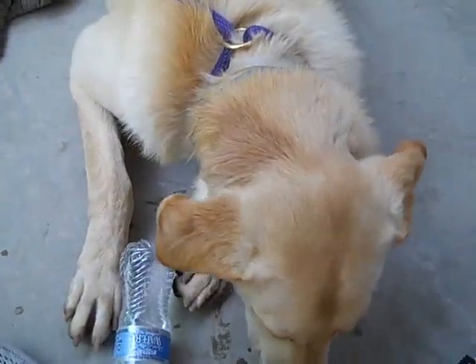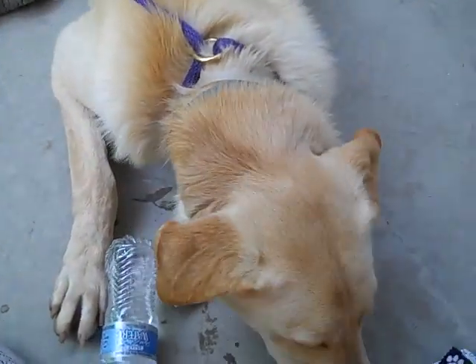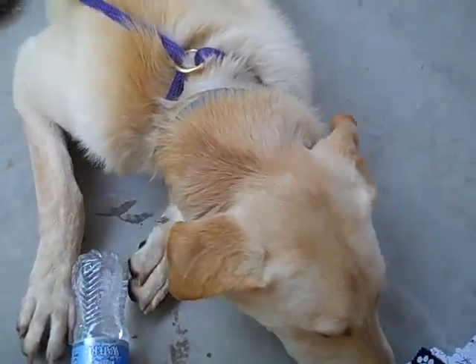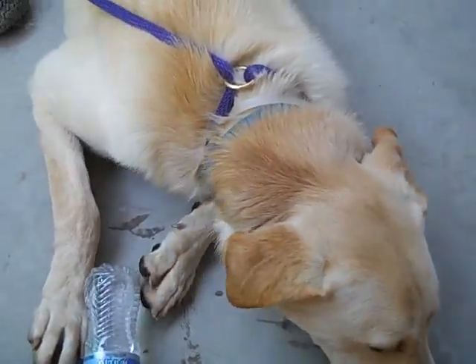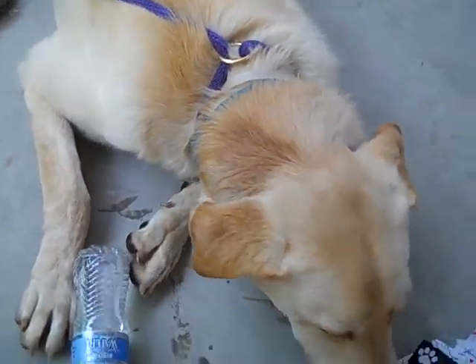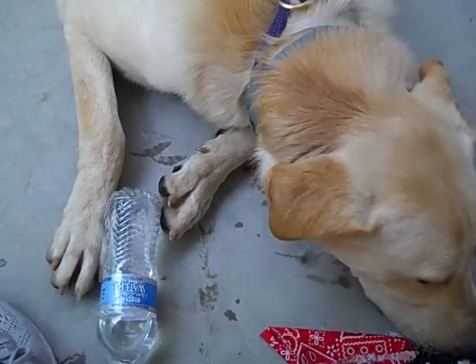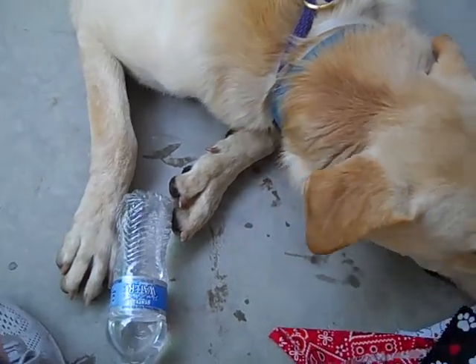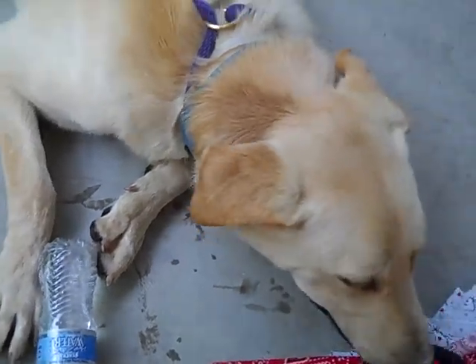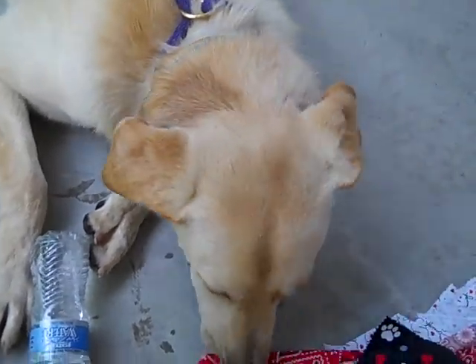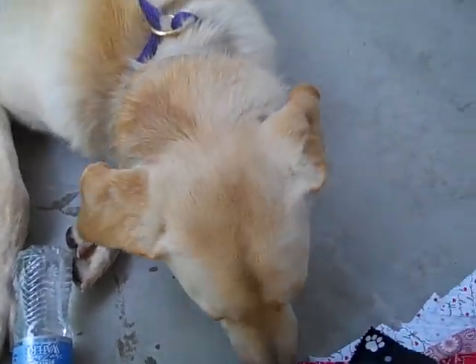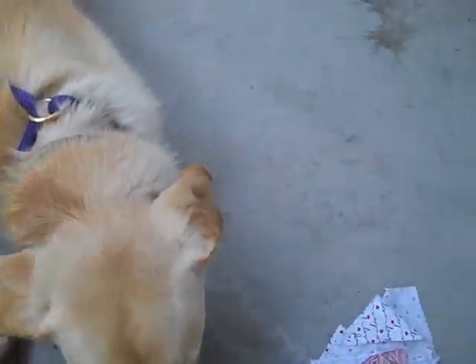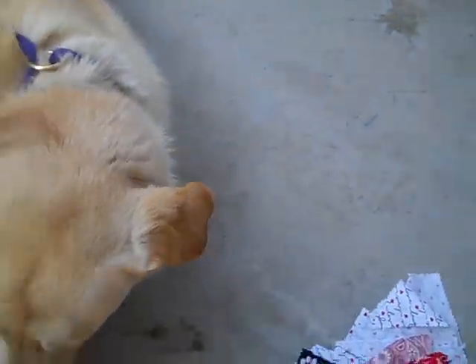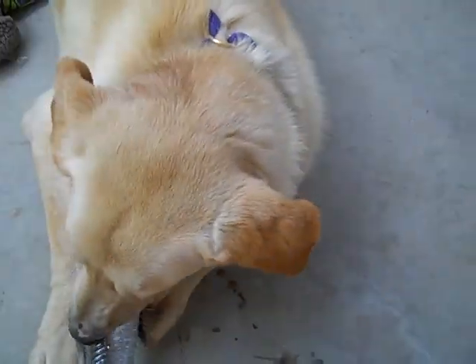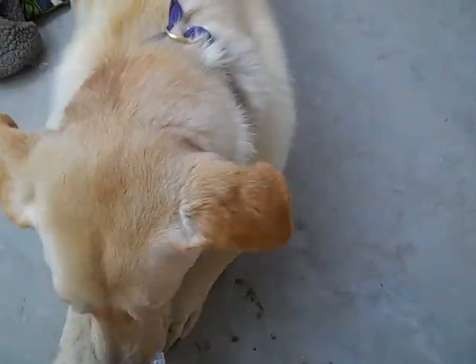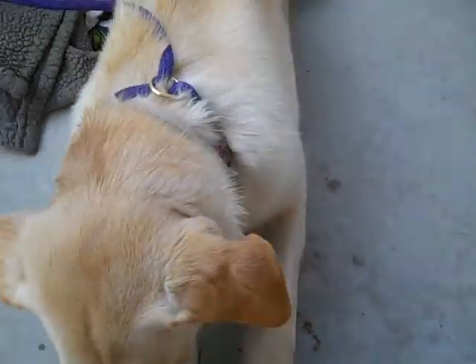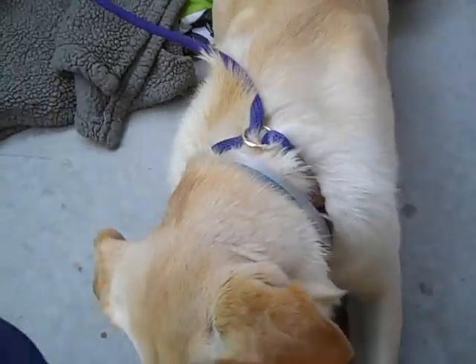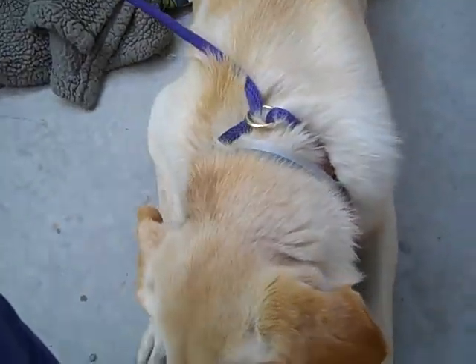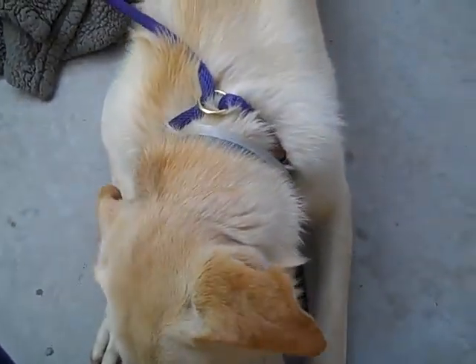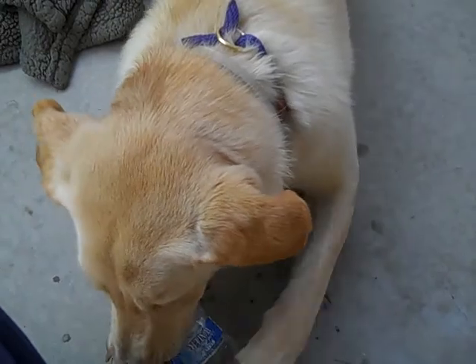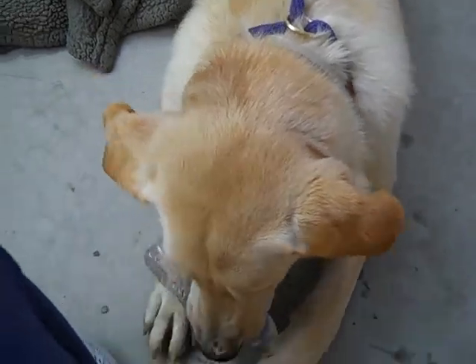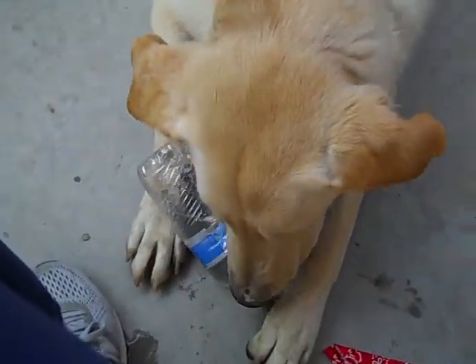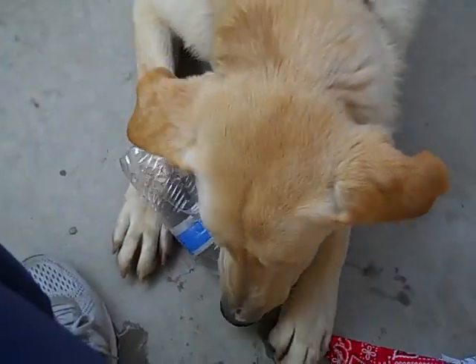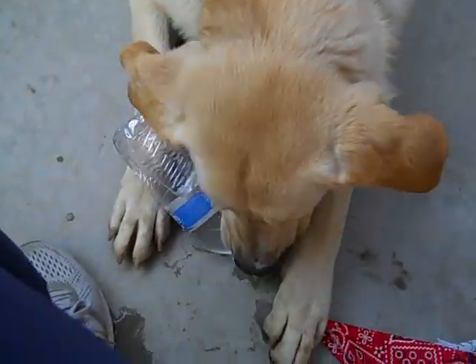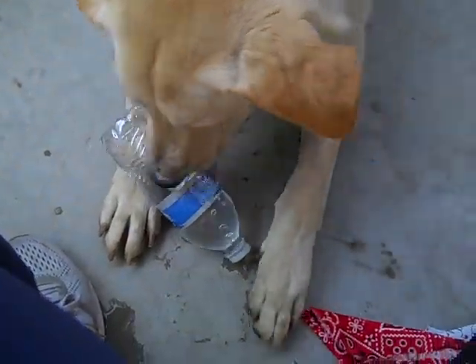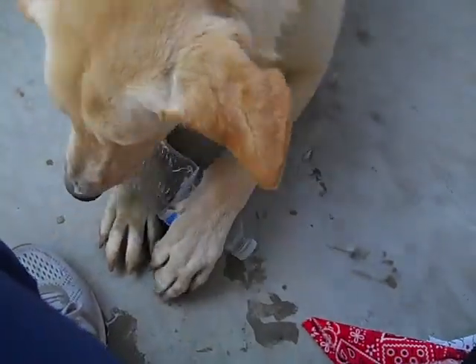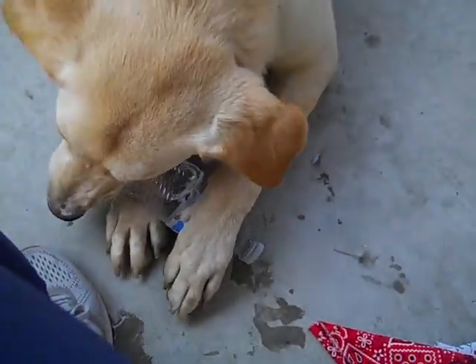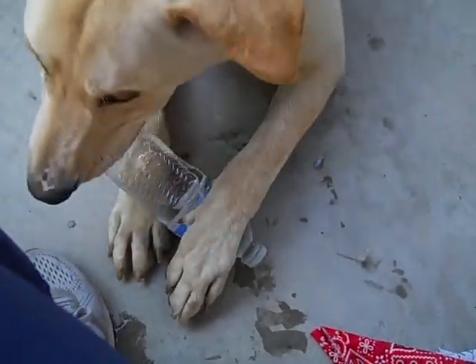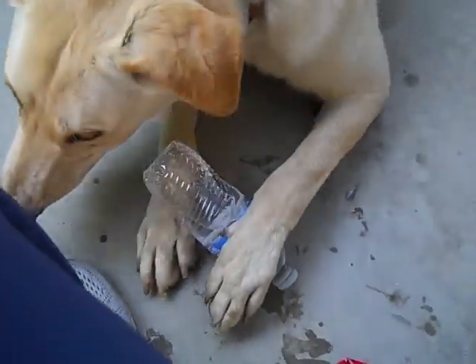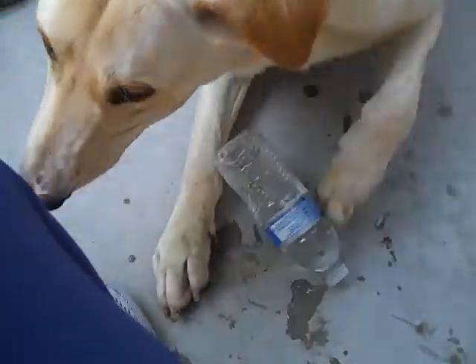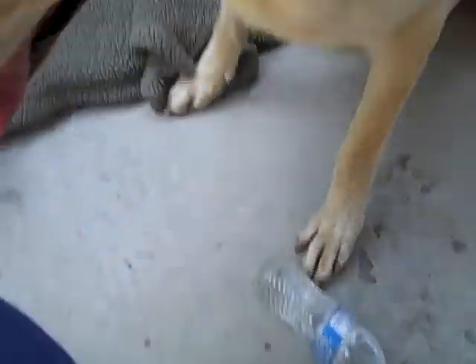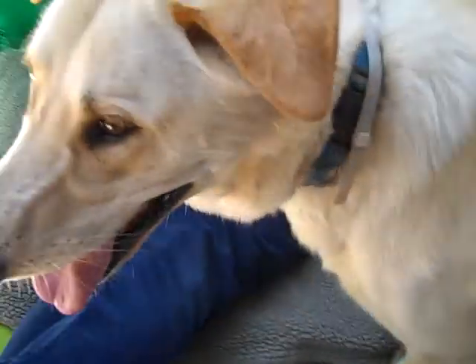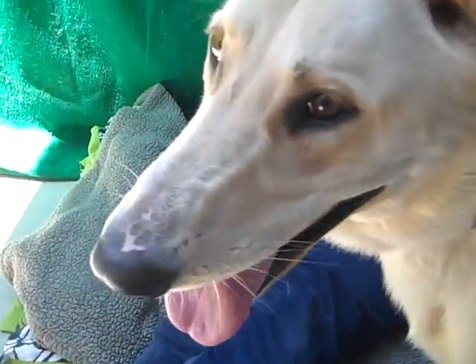Come on down and meet Flash. If you're the right owner, he's going to be a fantastic dog. His impound number is A5254788. Bye Flash.